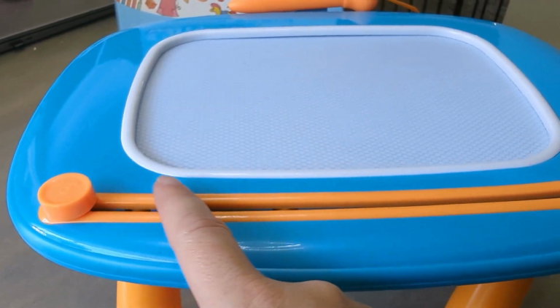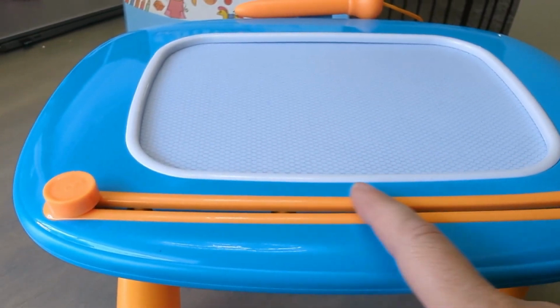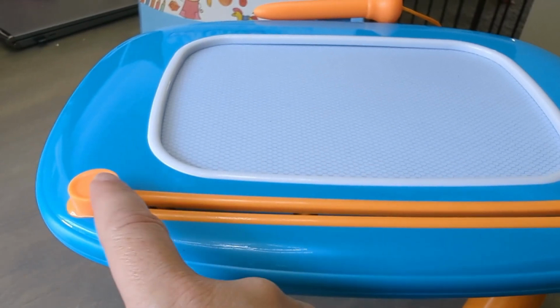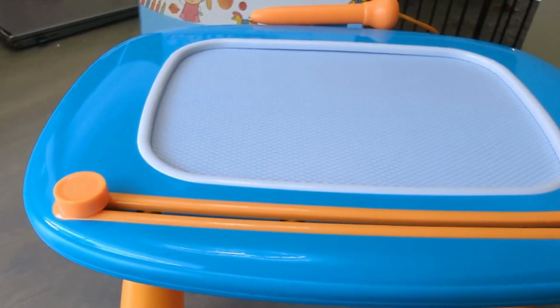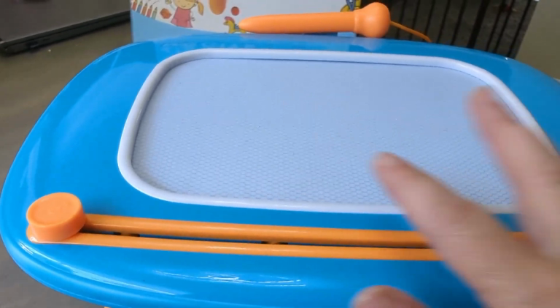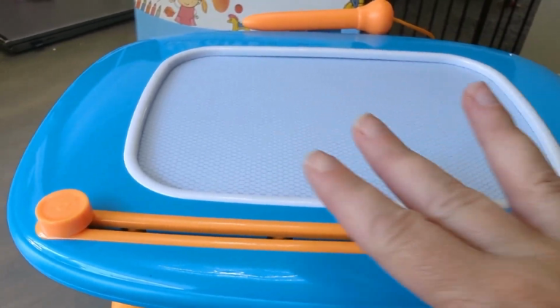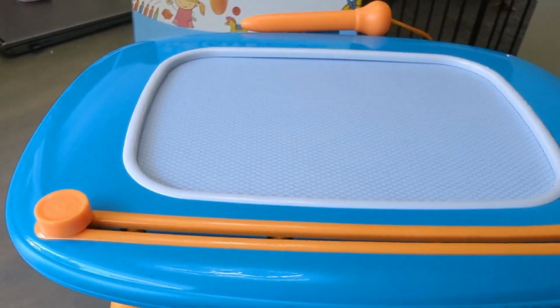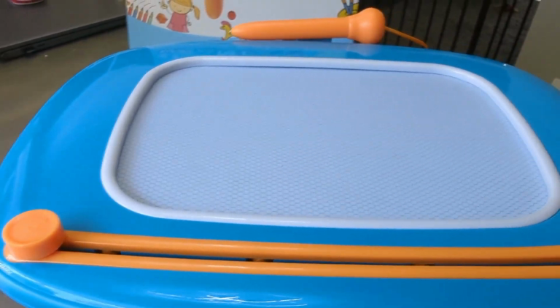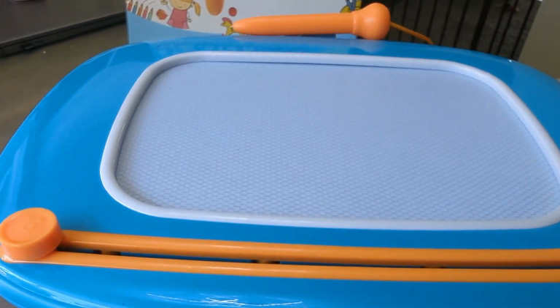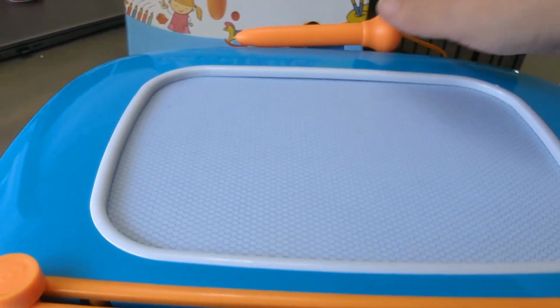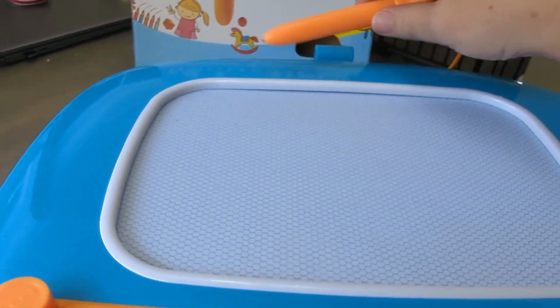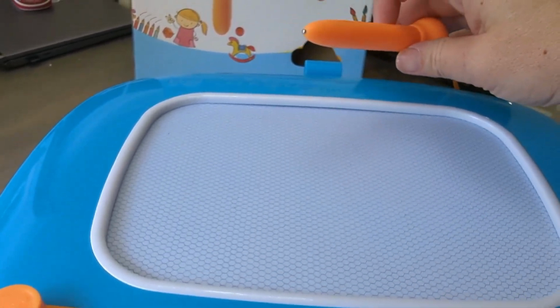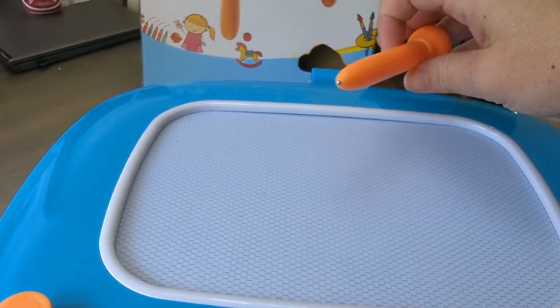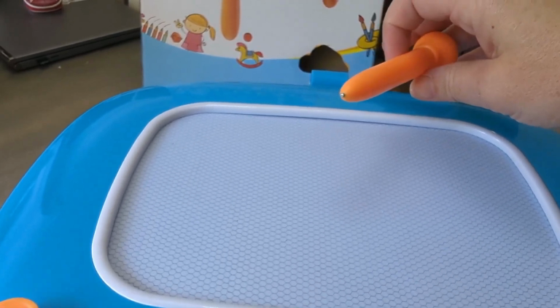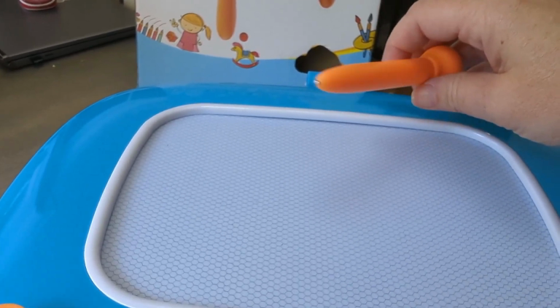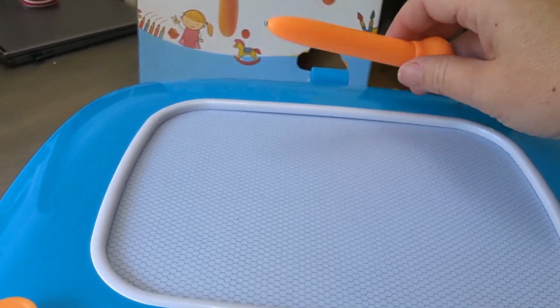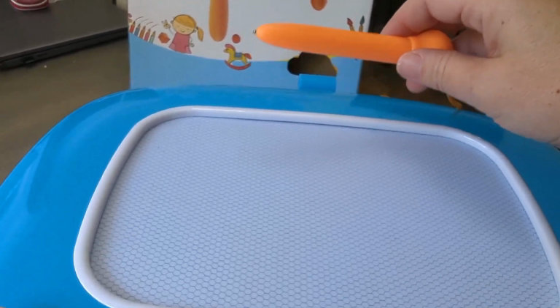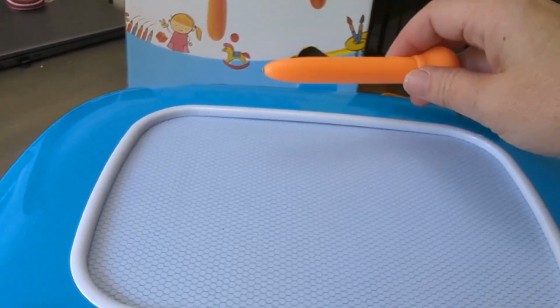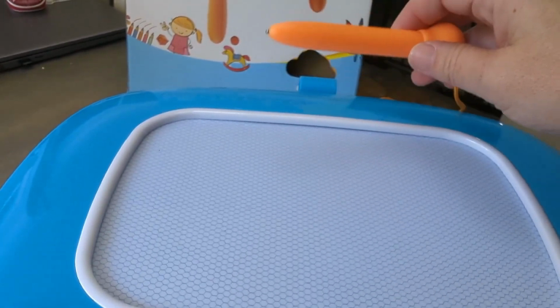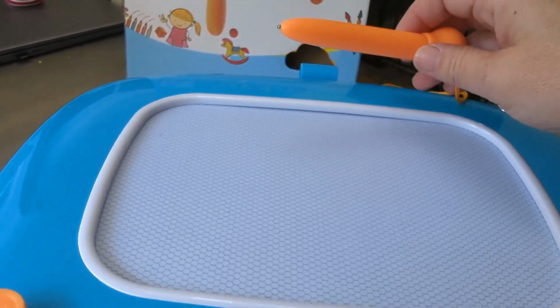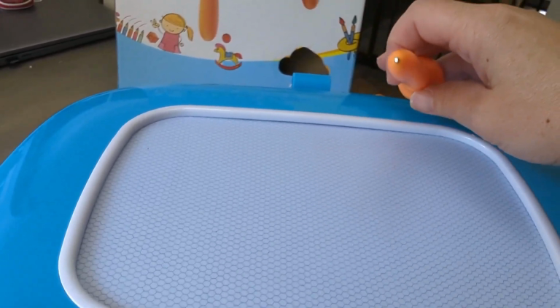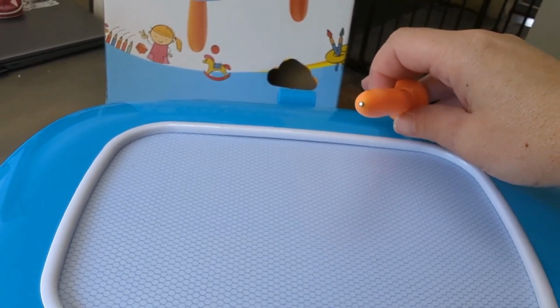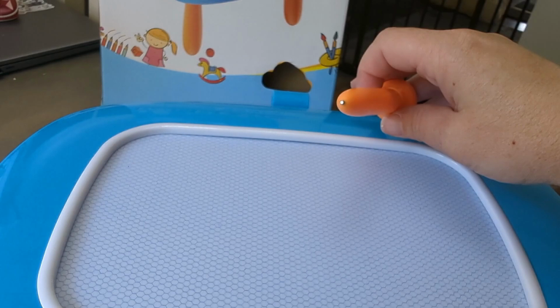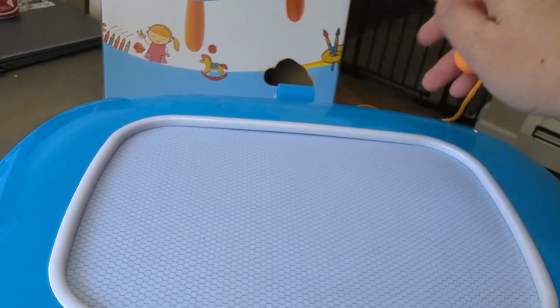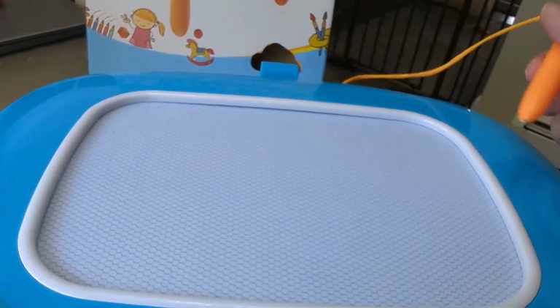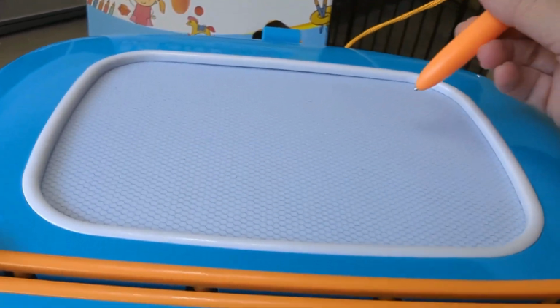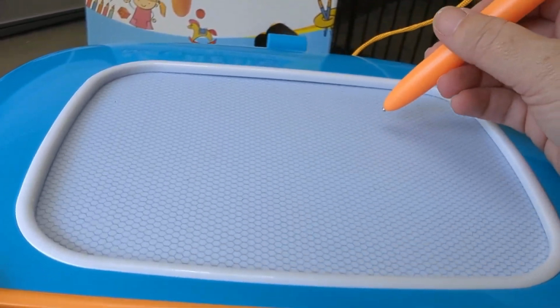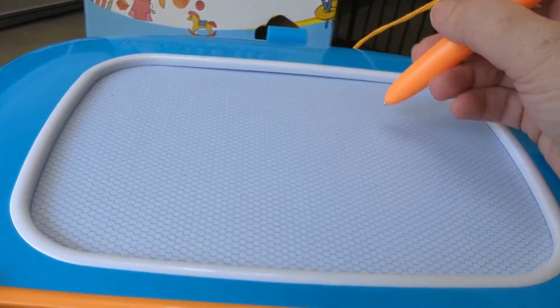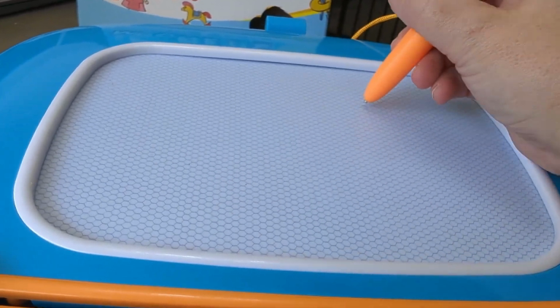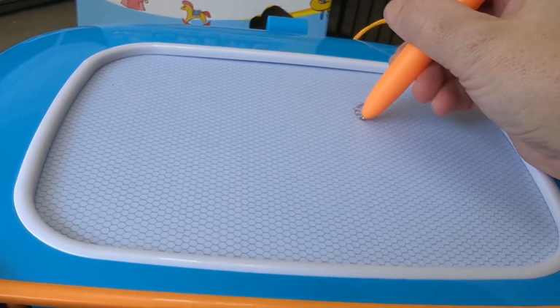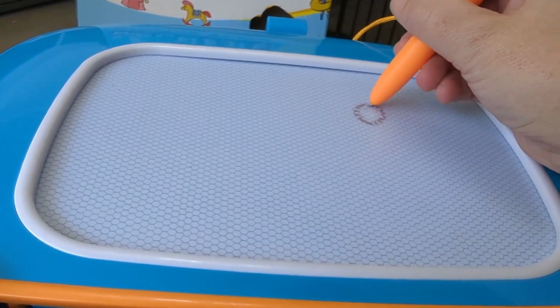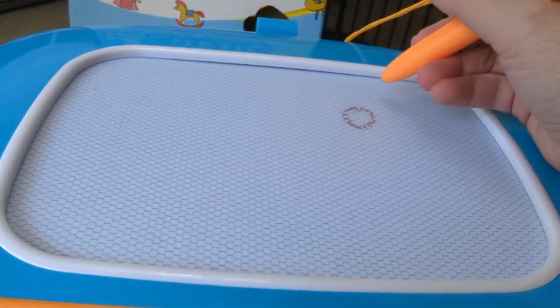So this is your eraser — you just slide this across to erase. Right now I have a blank canvas on this. And then this is the little pen that it comes with. This is a magnetic drawing board, so there's a little magnet on the end of the pen, and basically you just touch it to here and you can draw.